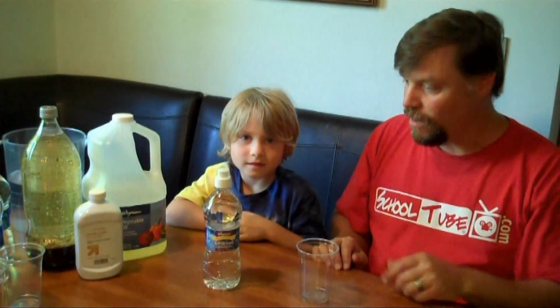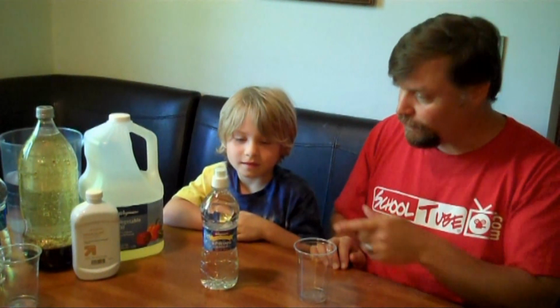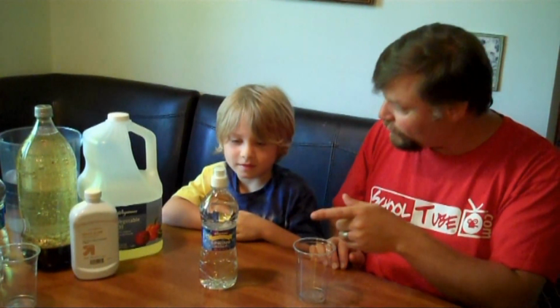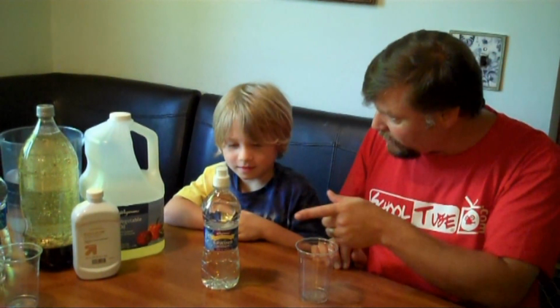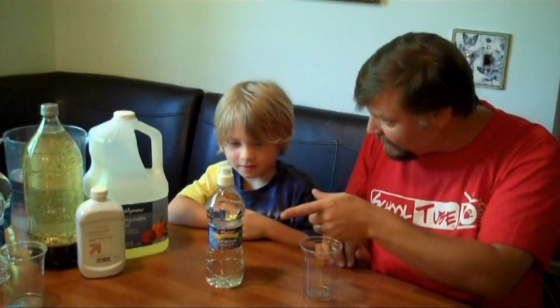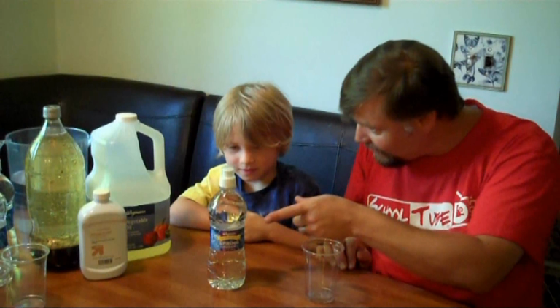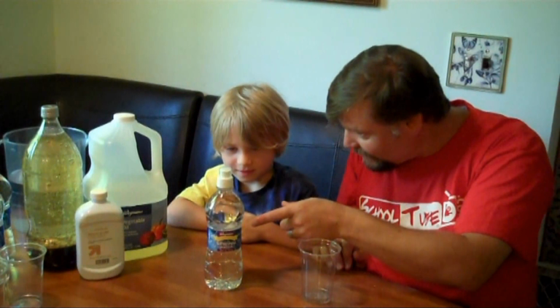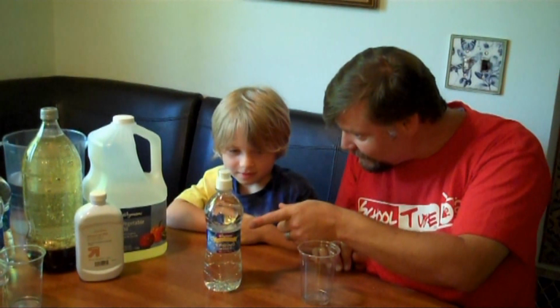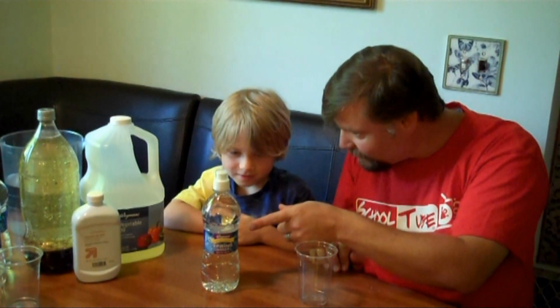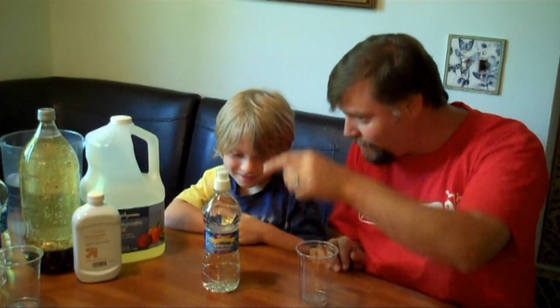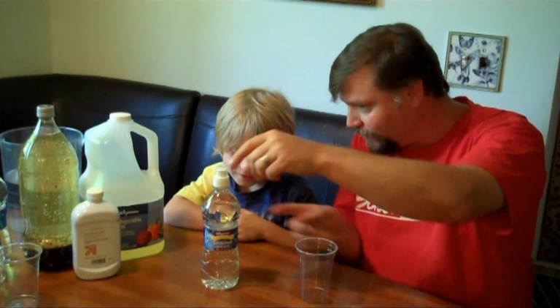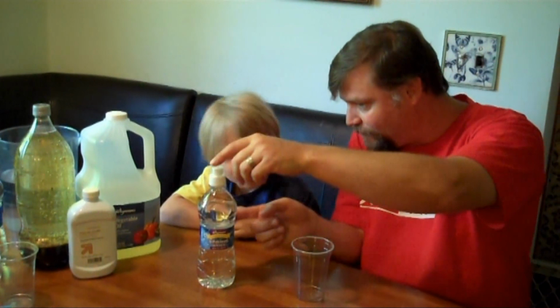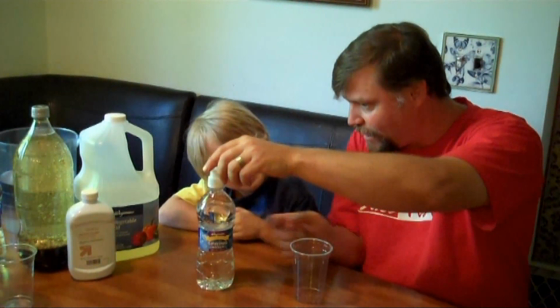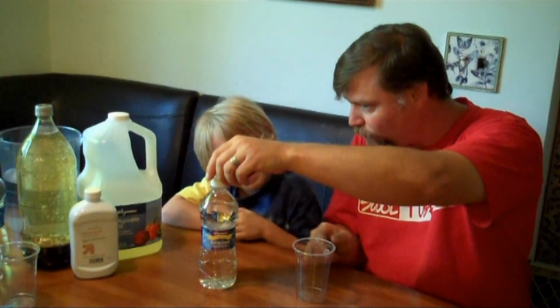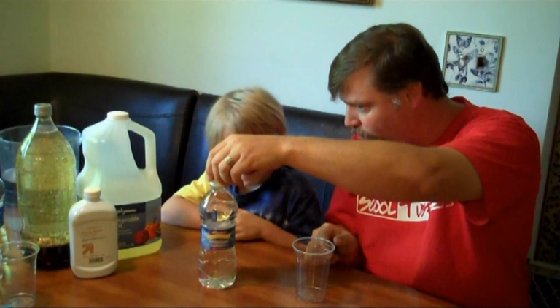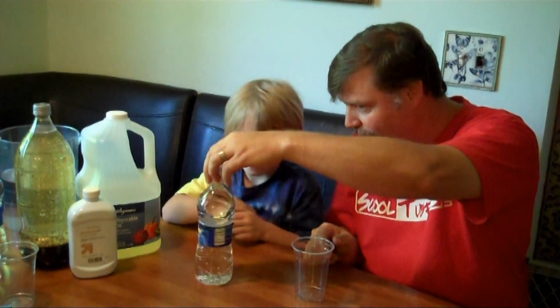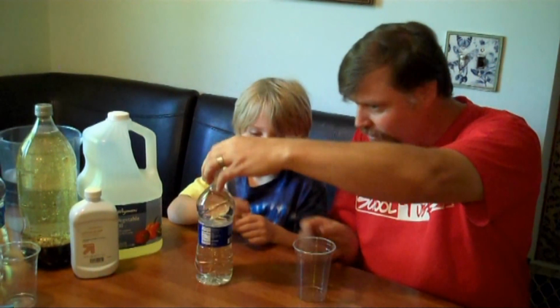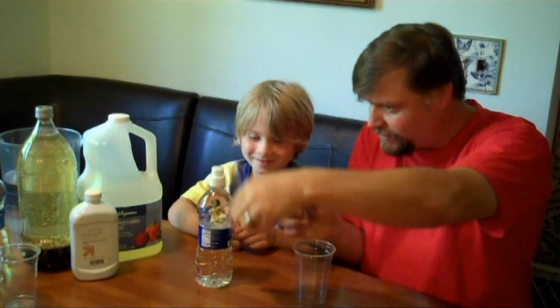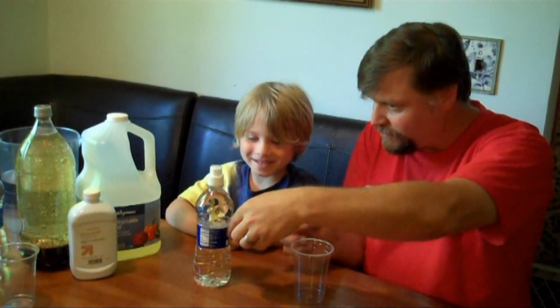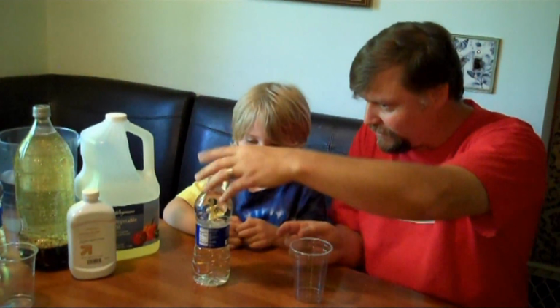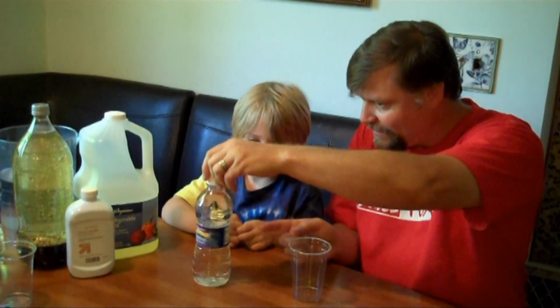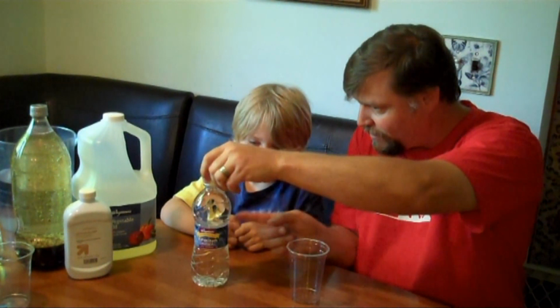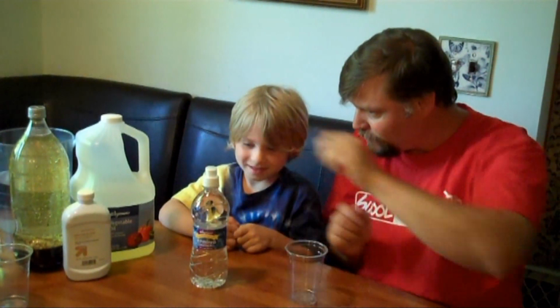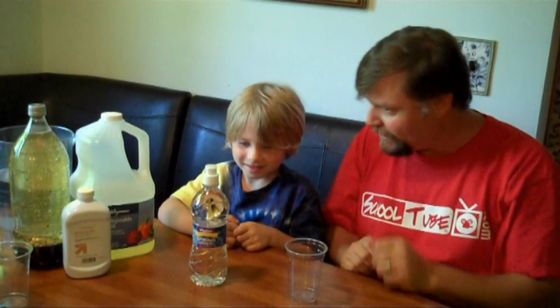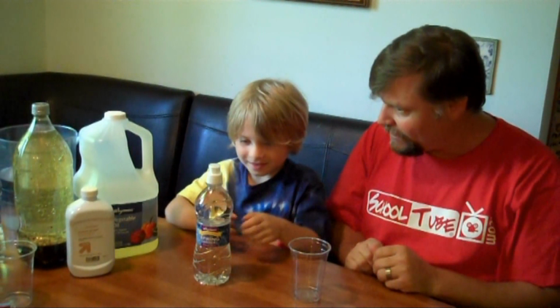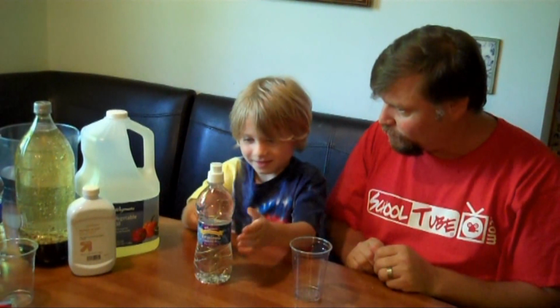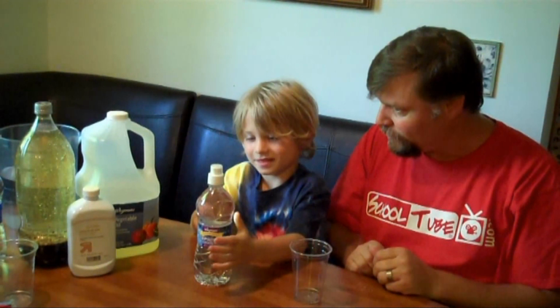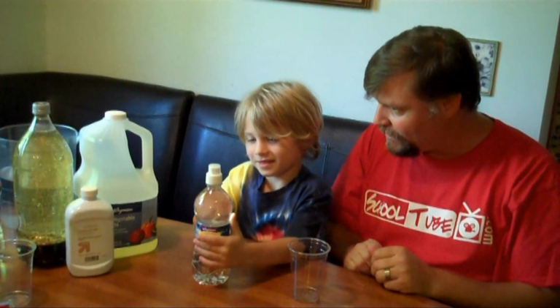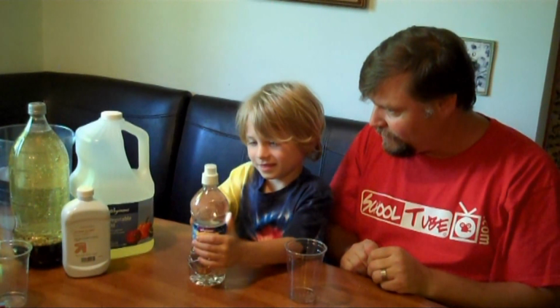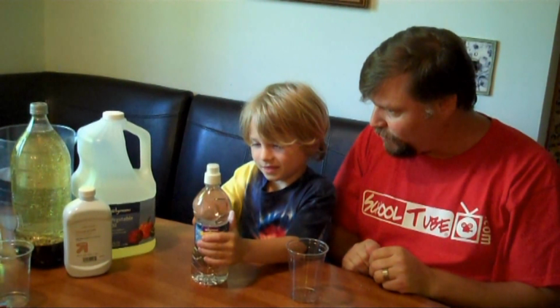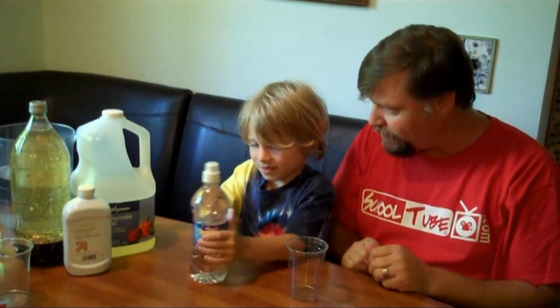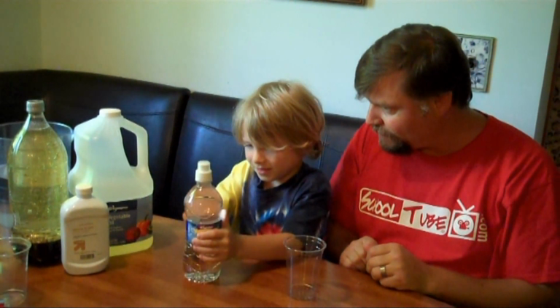Alright, the first thing we're going to need, Elliot, is to take the label right off the water bottle. You can see there's a little seam right here, so if you can give that a little pull, you can pull that right off.